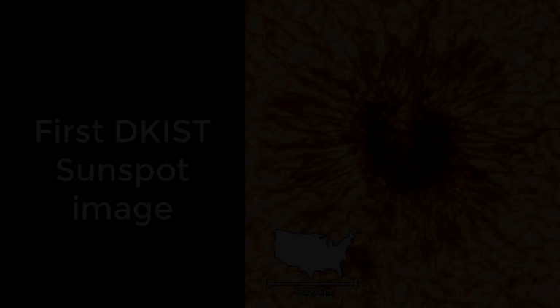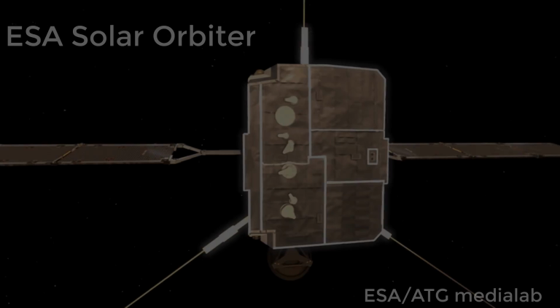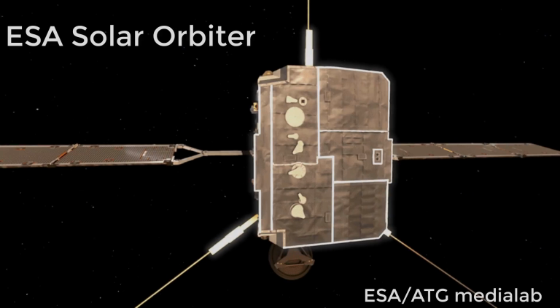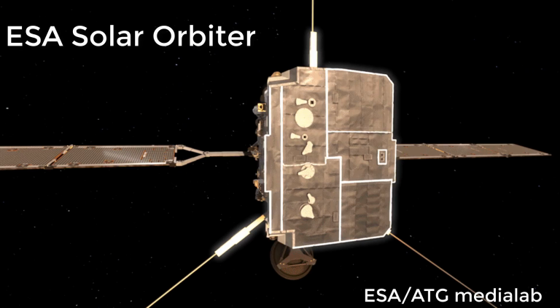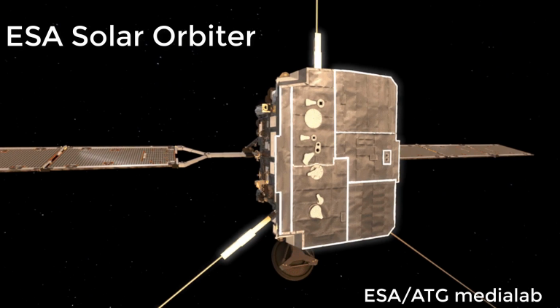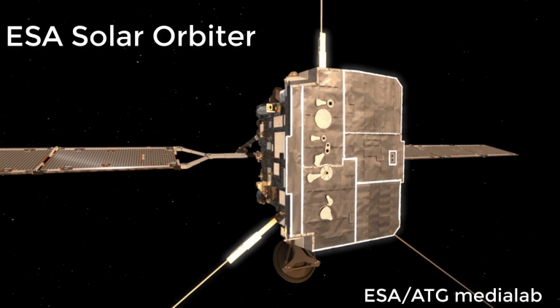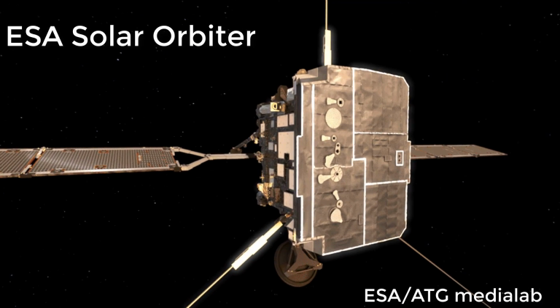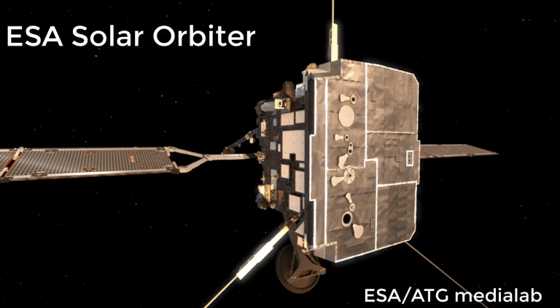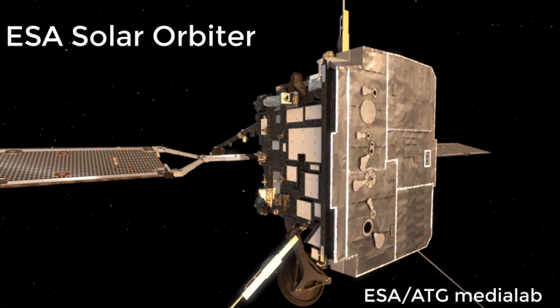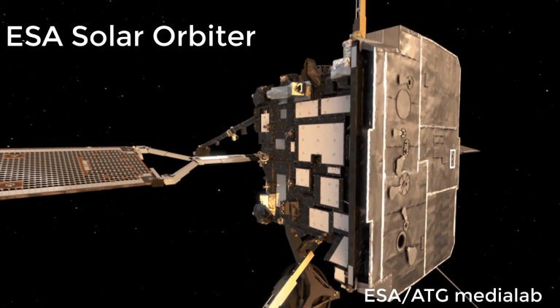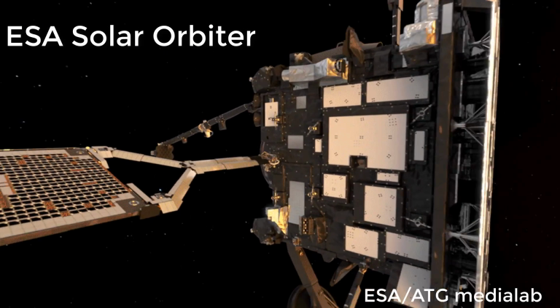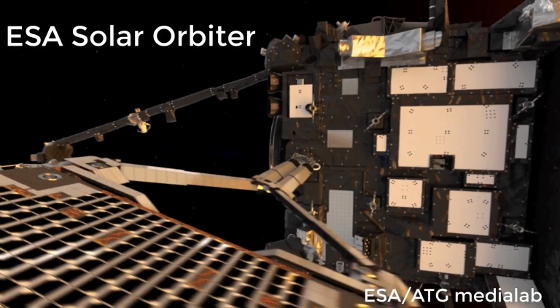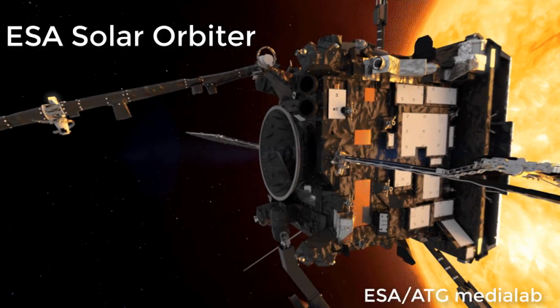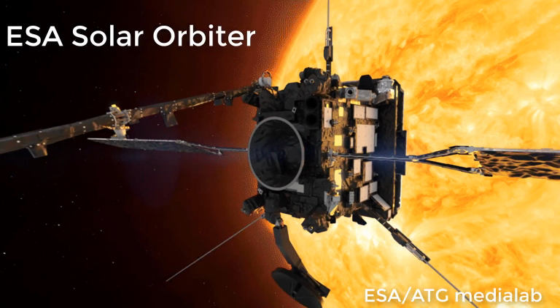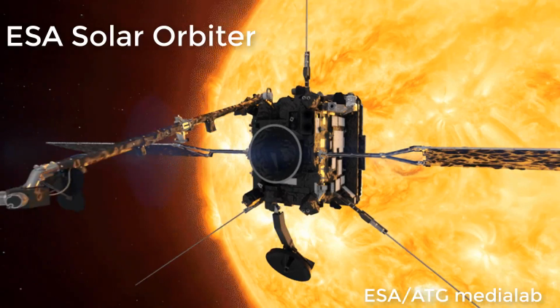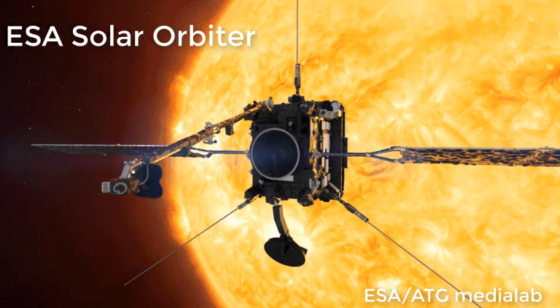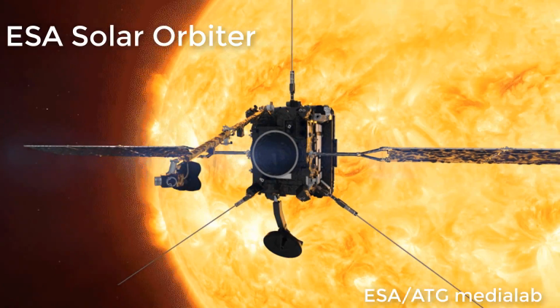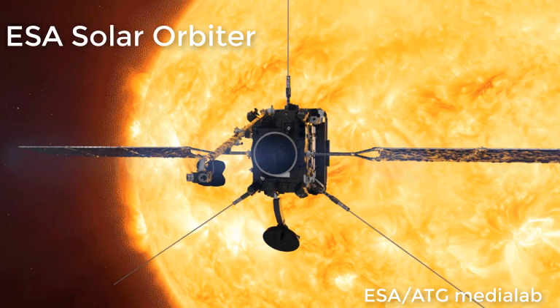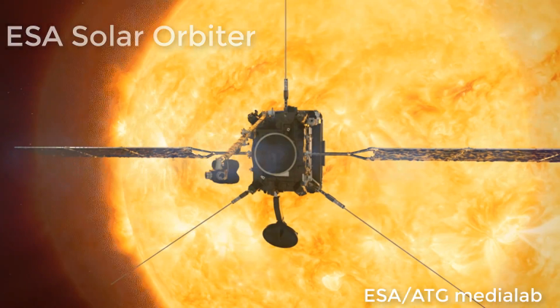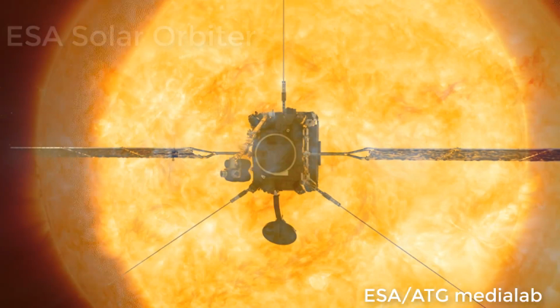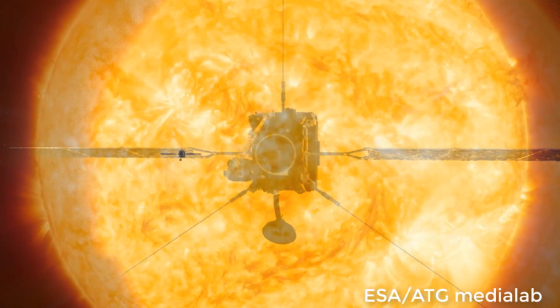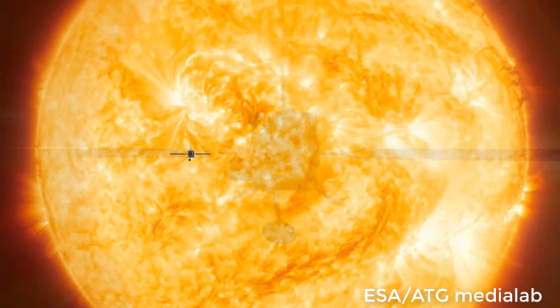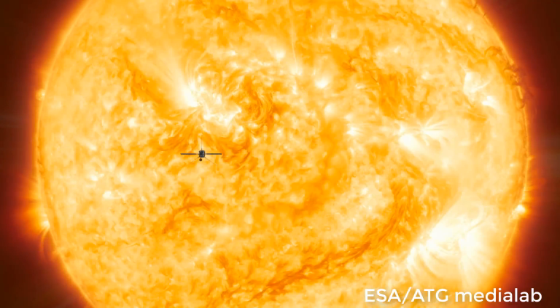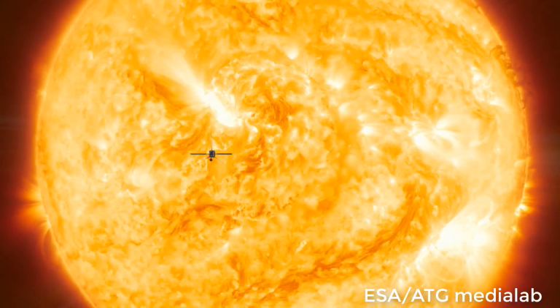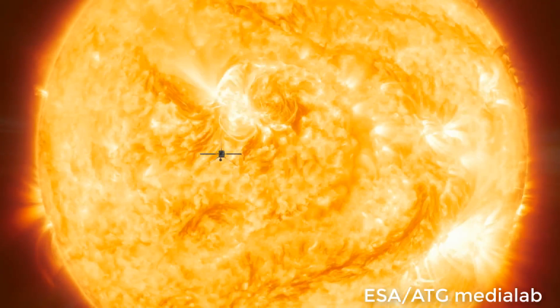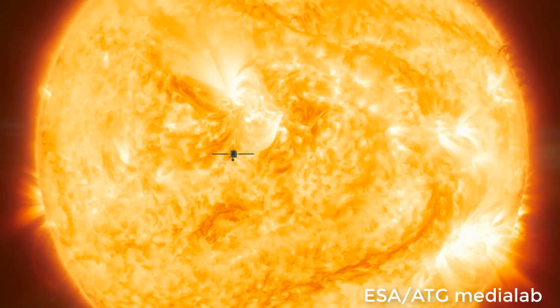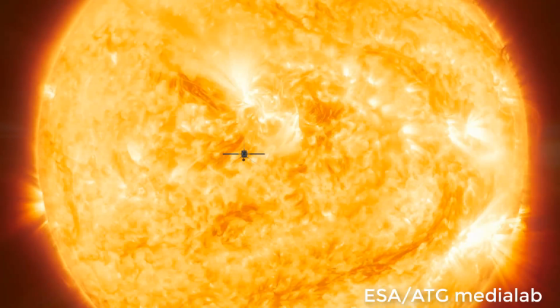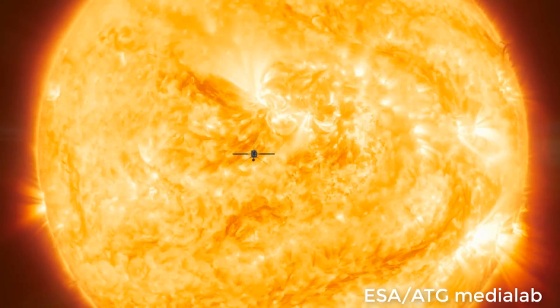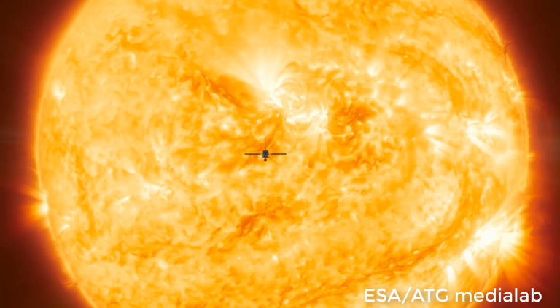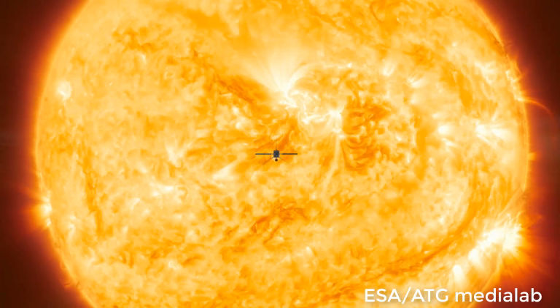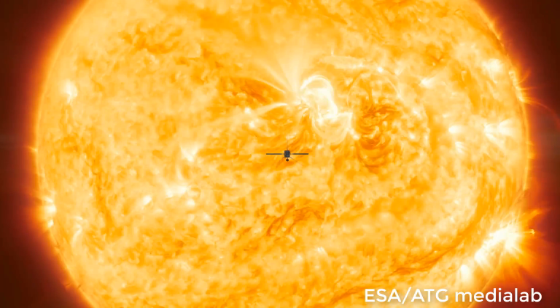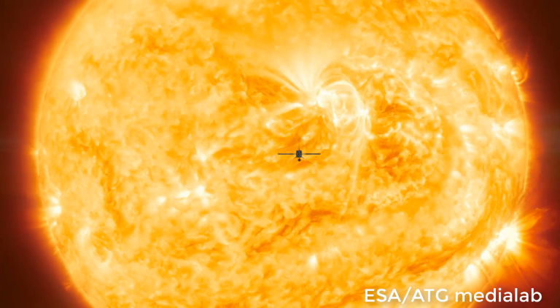Finally, the third new mission is the European Solar Orbiter, launched in February 2020, and has been measuring the solar wind as well as positioning itself to provide us the first-ever direct views of the sun's polar regions.